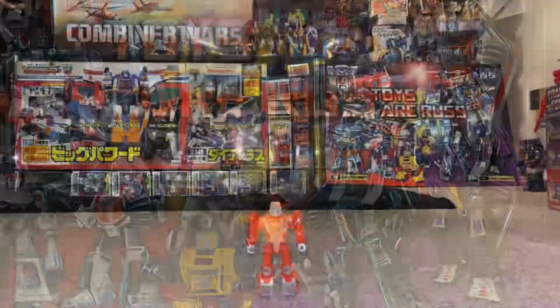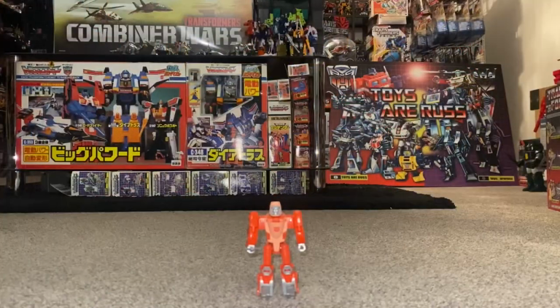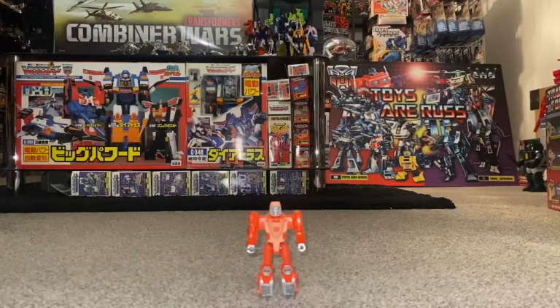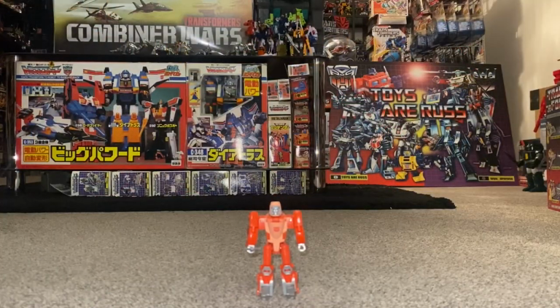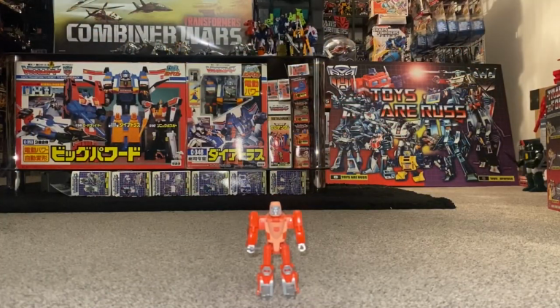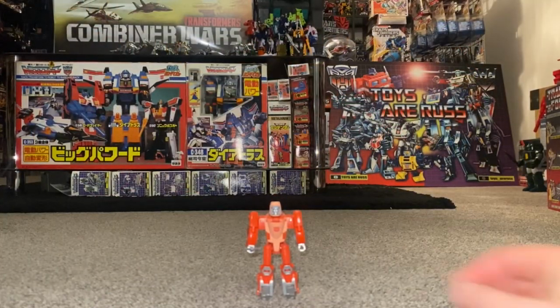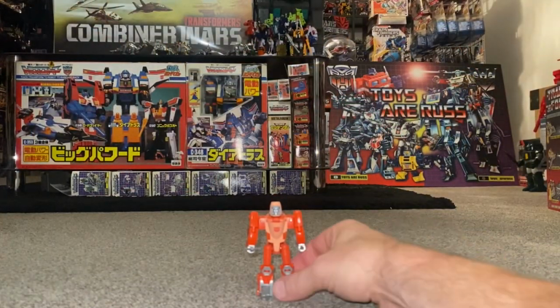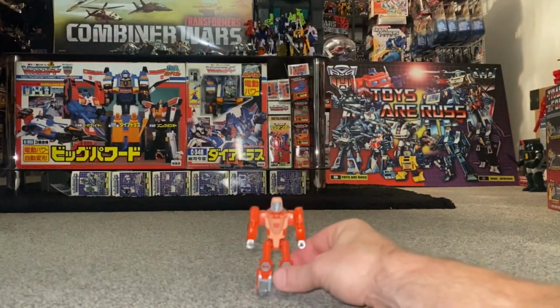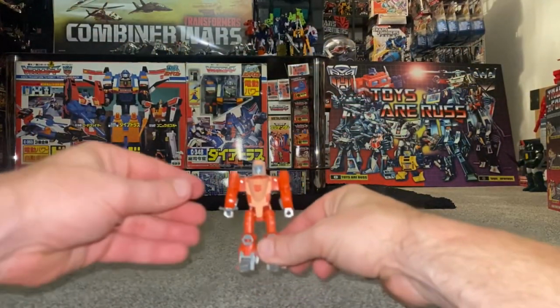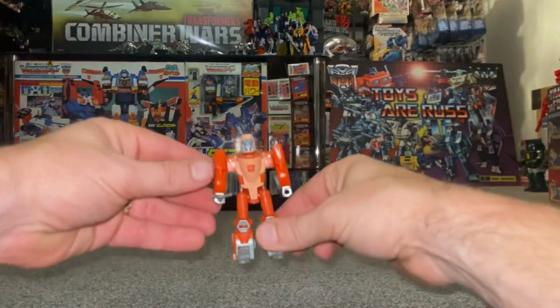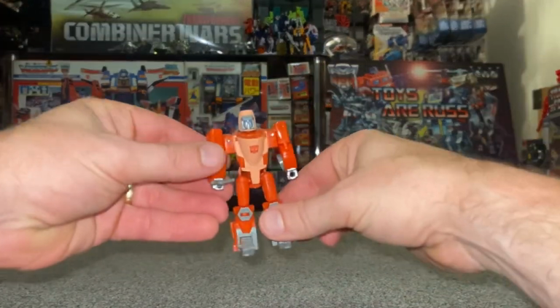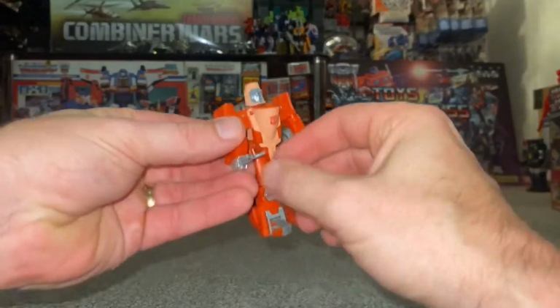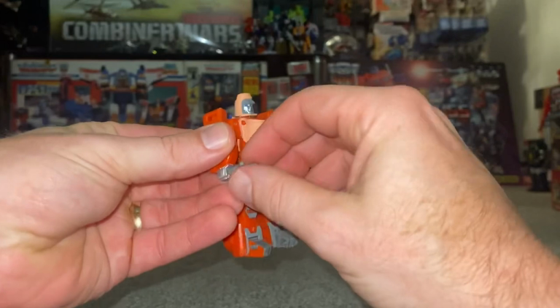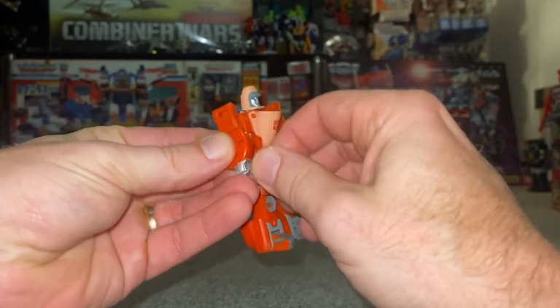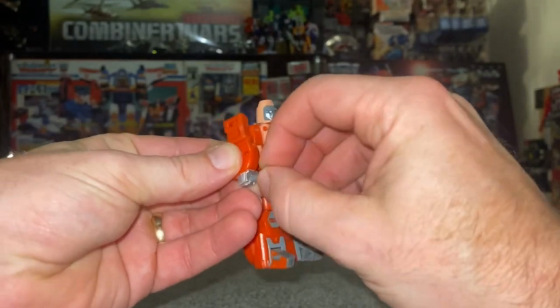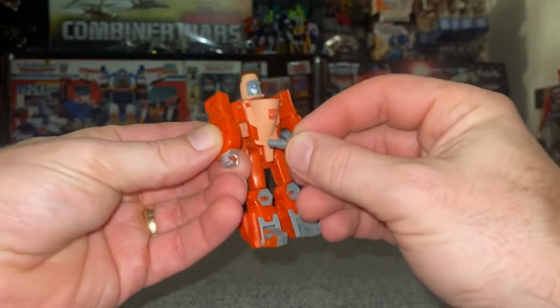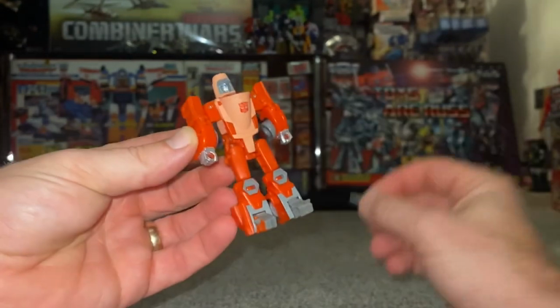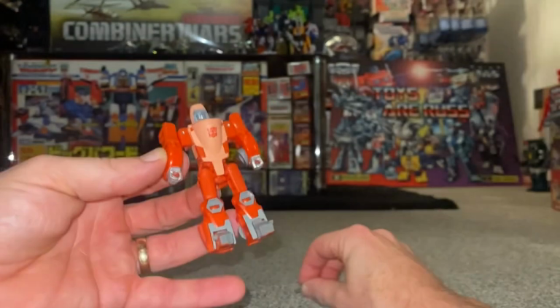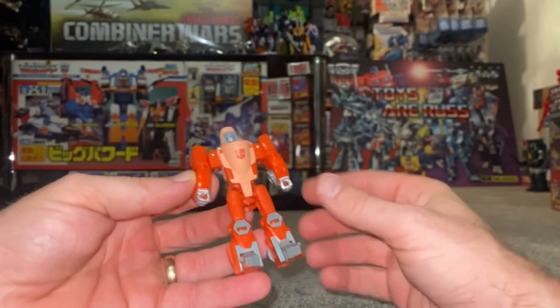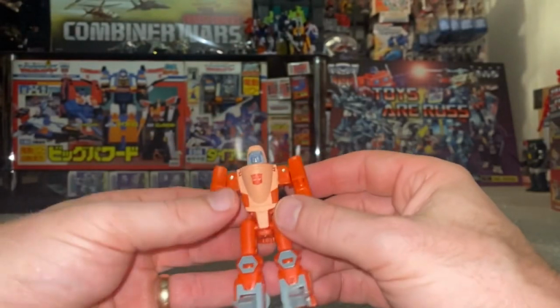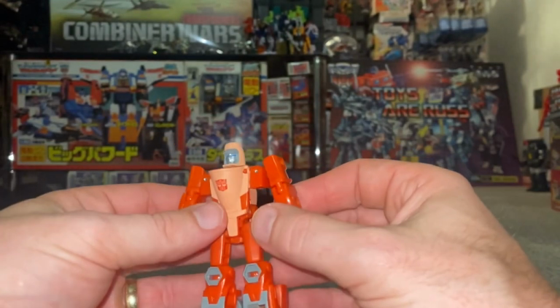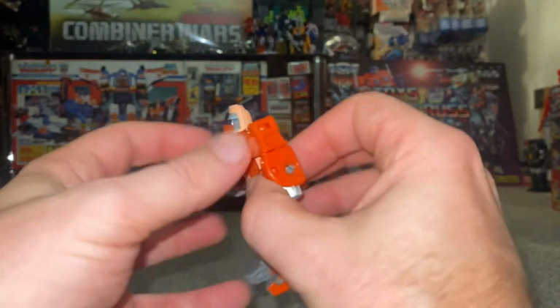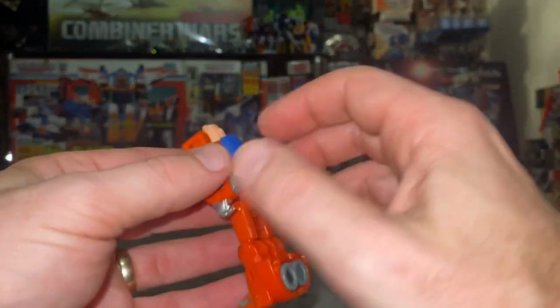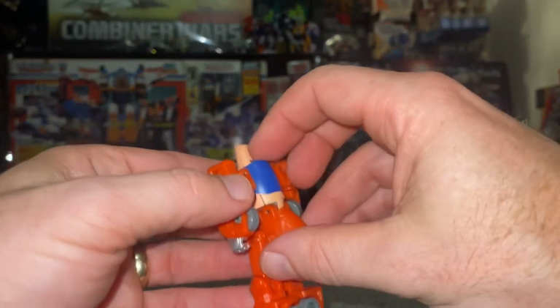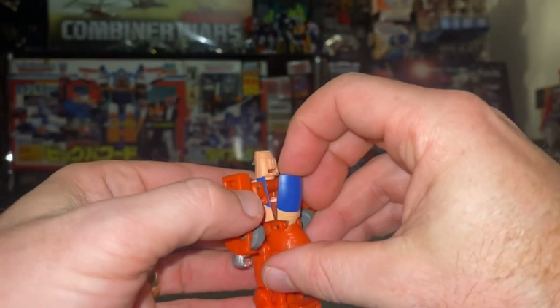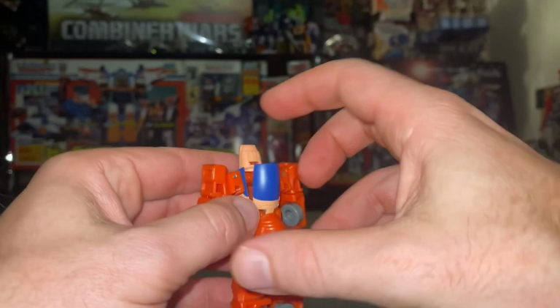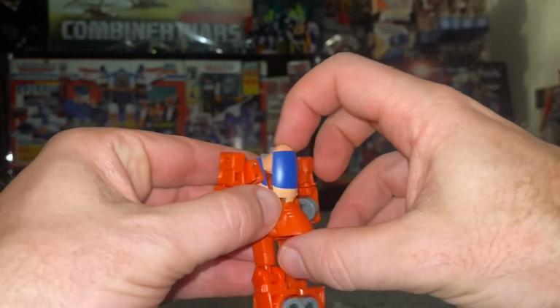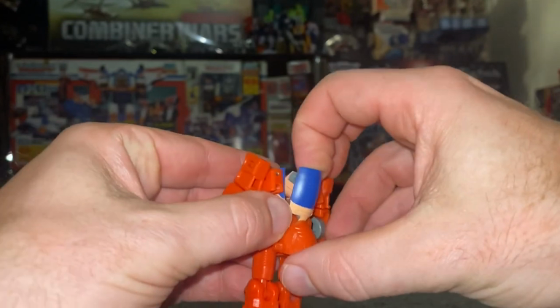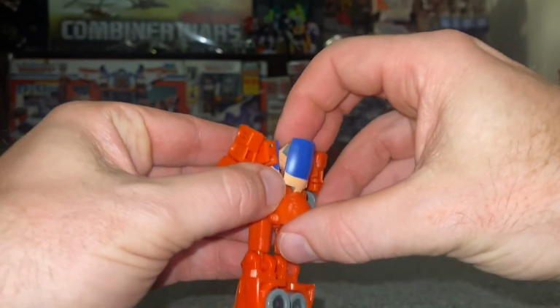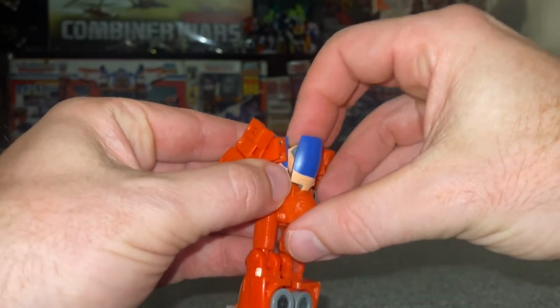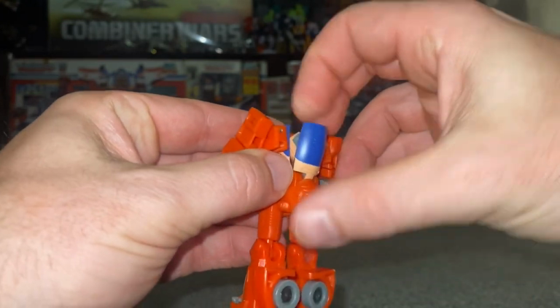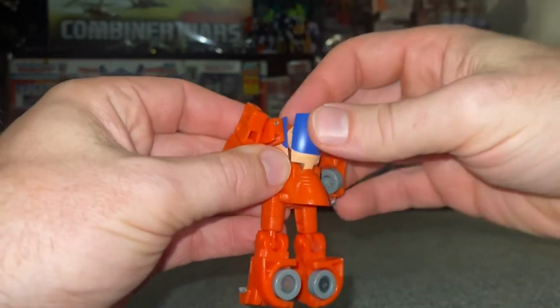This is just the transformation process for Core Class Wheelie — the review is separately uploaded. If you've got his slingshot, take it out of his hands, fold the back panel down, and hide the head inside.